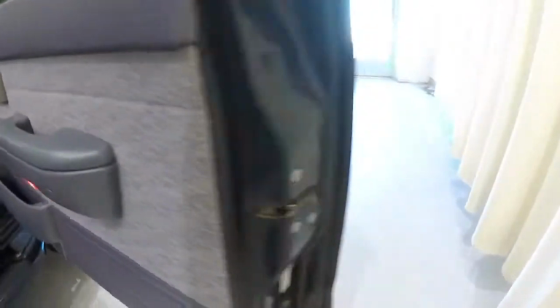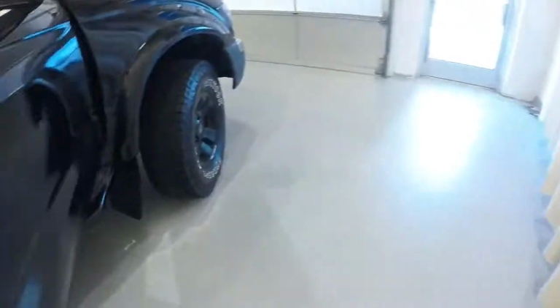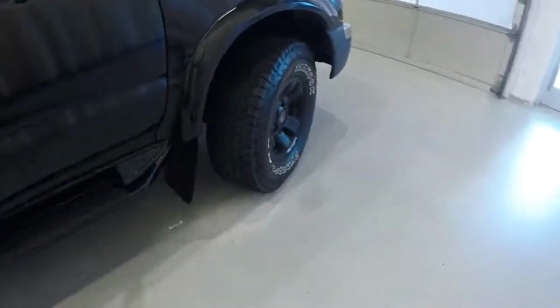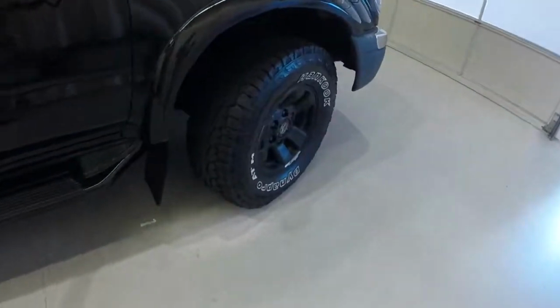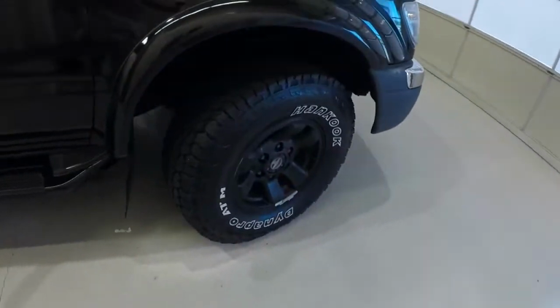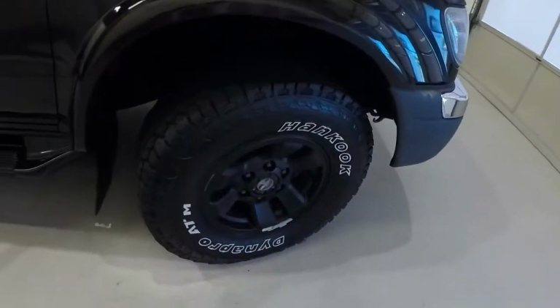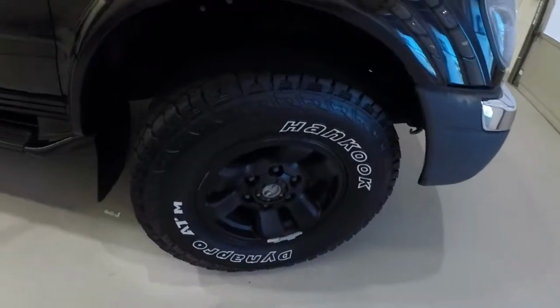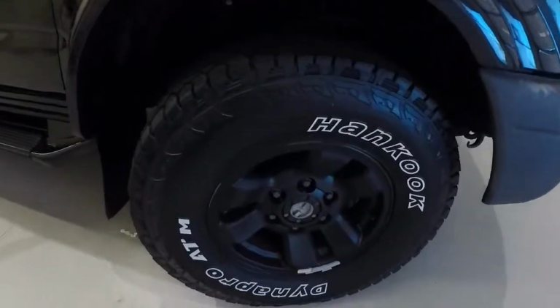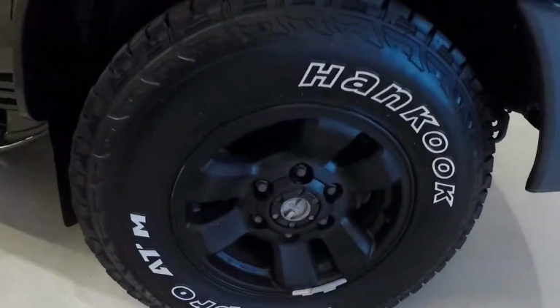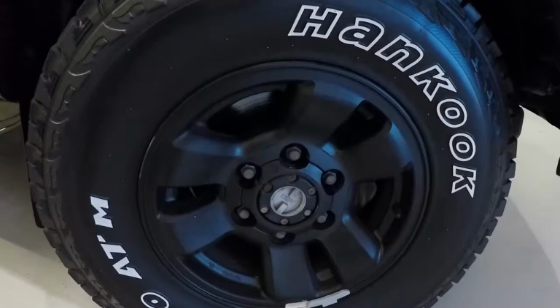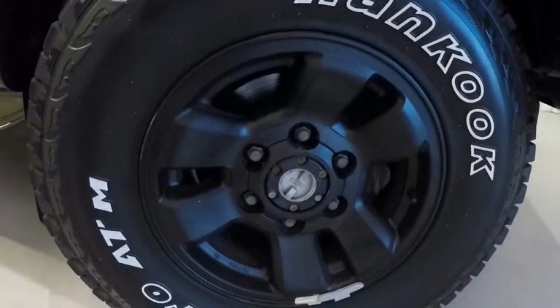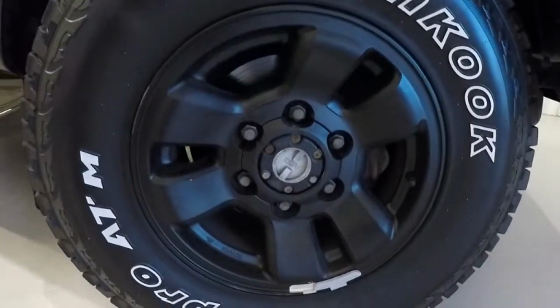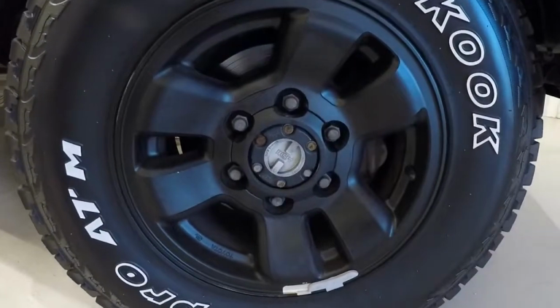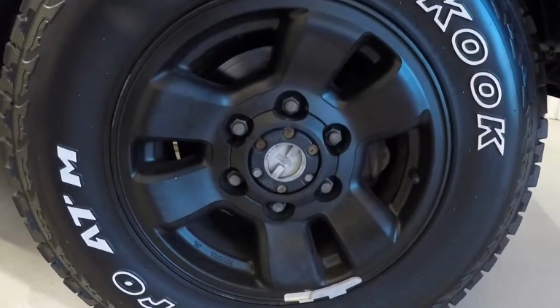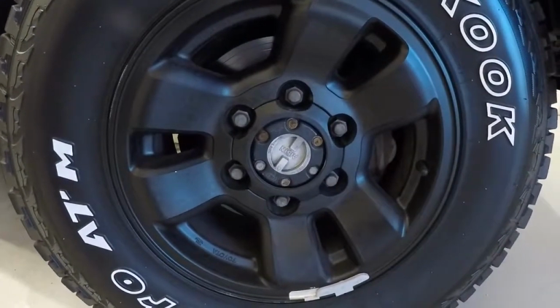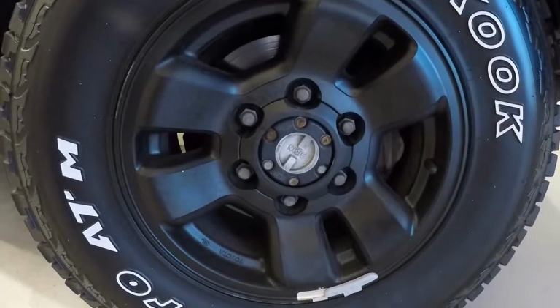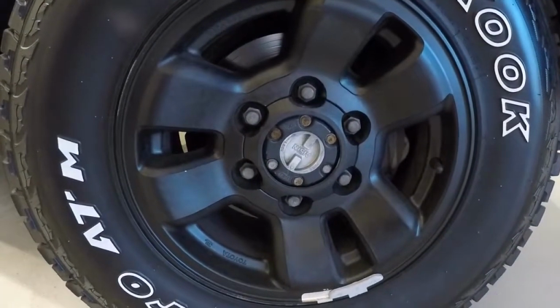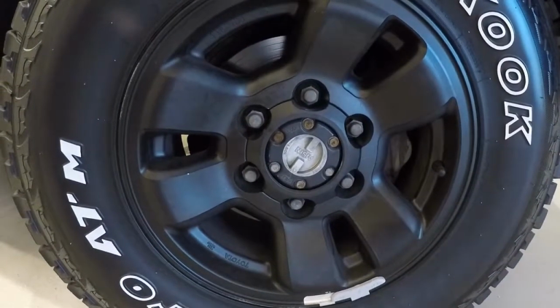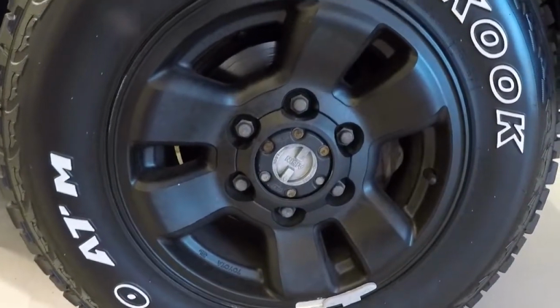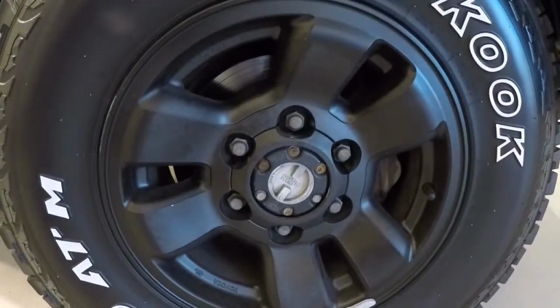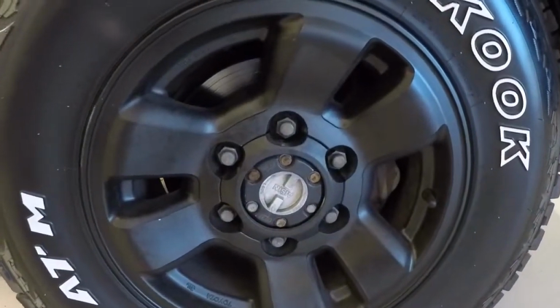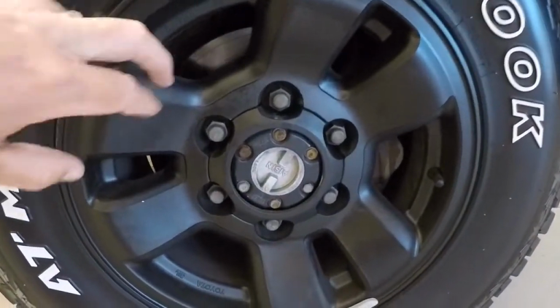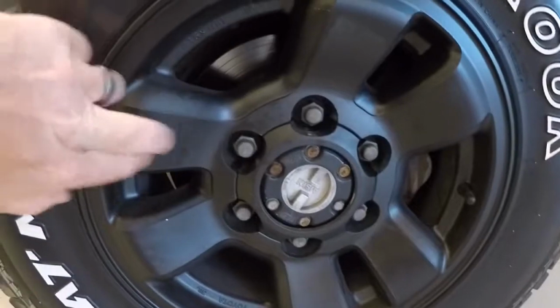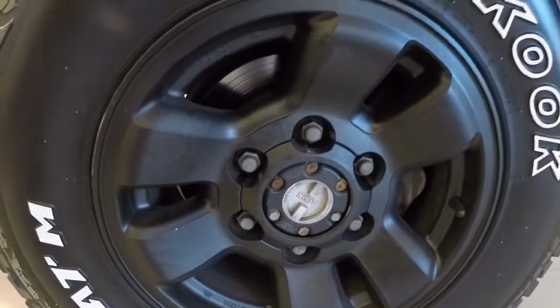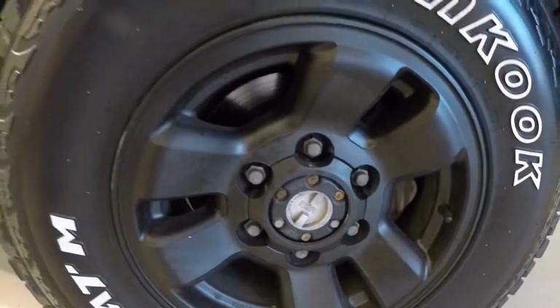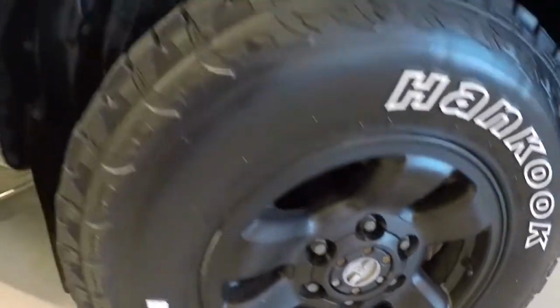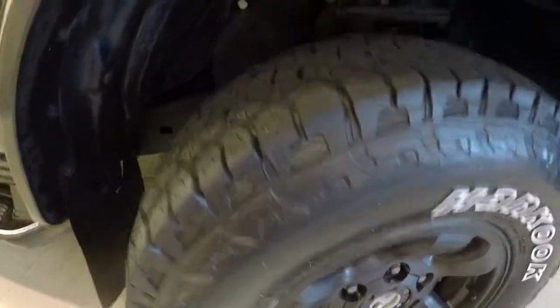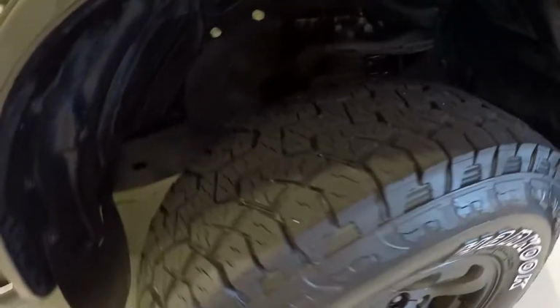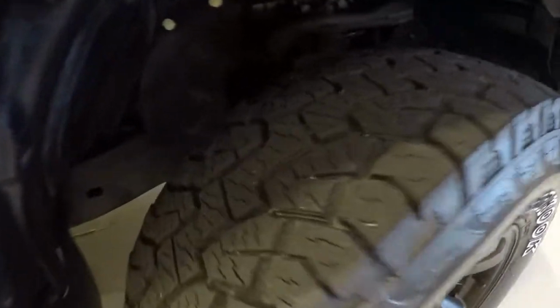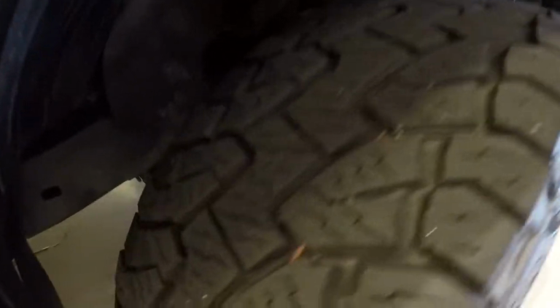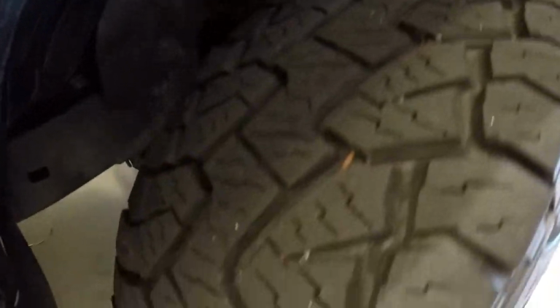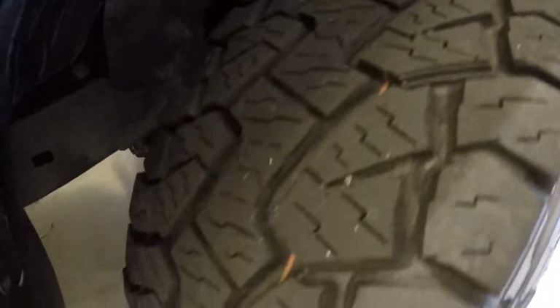Let's check out the wheels and tires. As mentioned, it has Hankook Dynapro all-terrain tires on 15-inch alloy wheels that have been painted black. There's plenty of tread left on the tires.